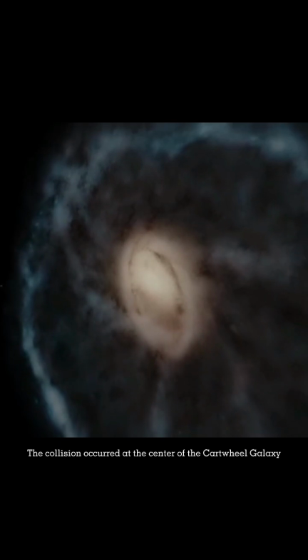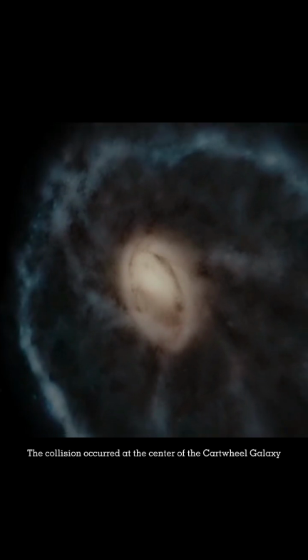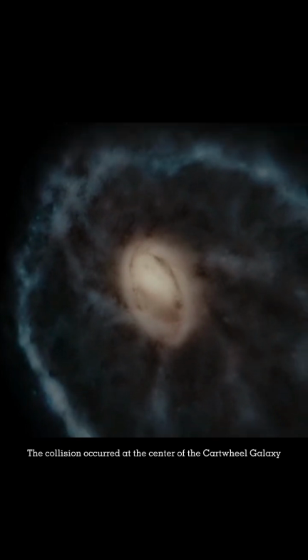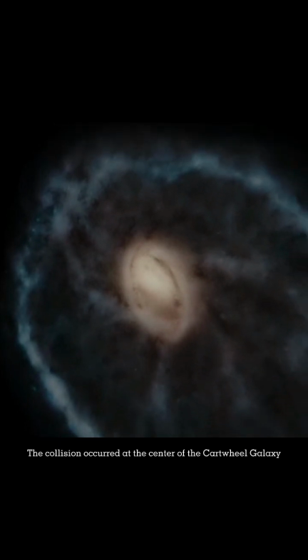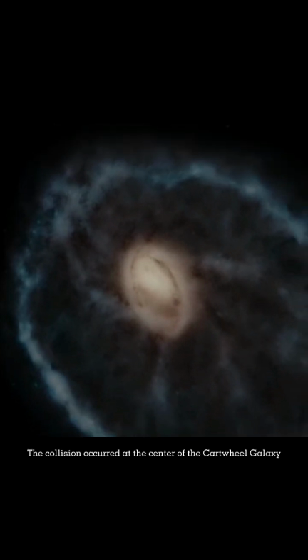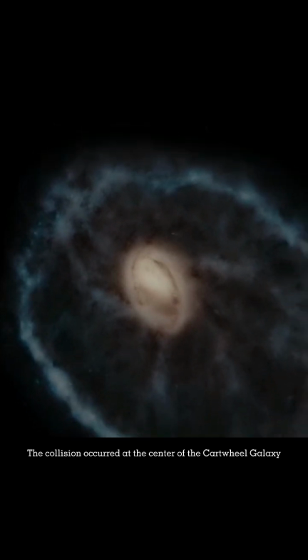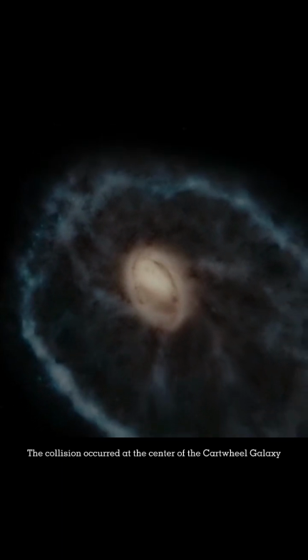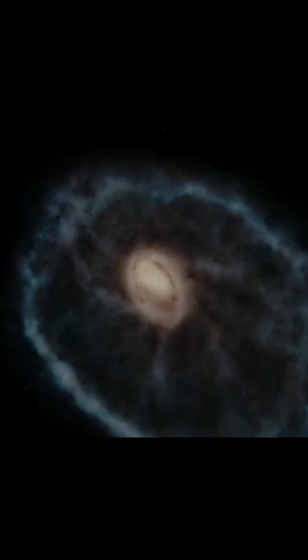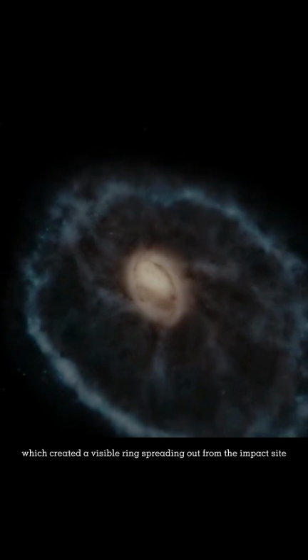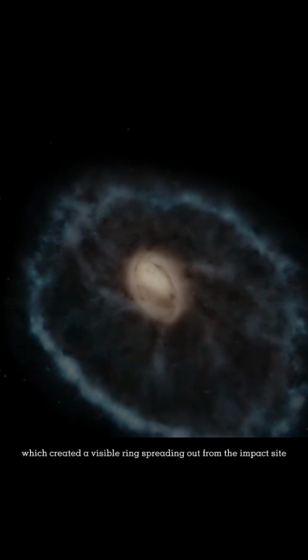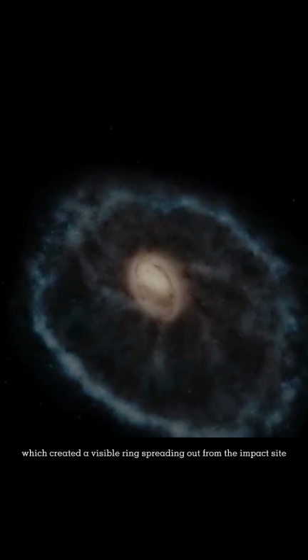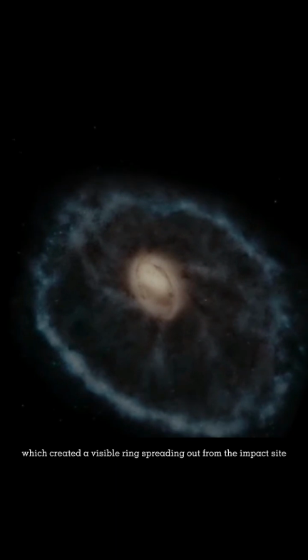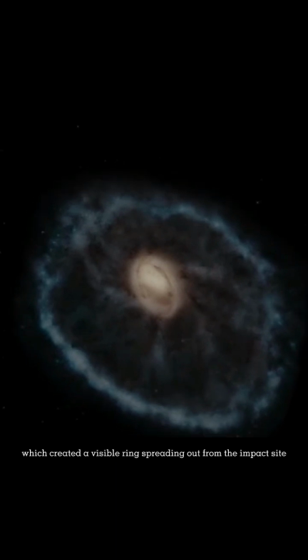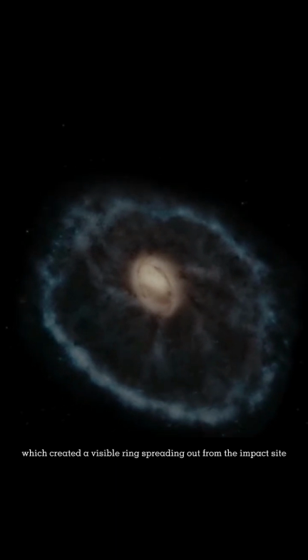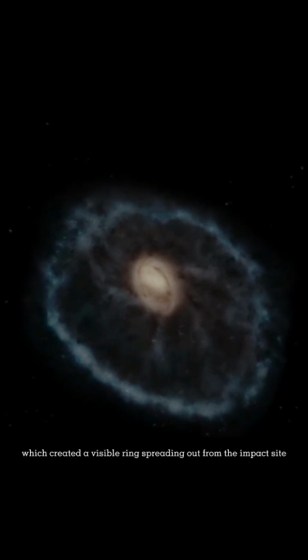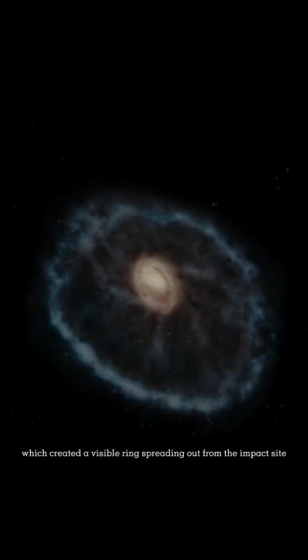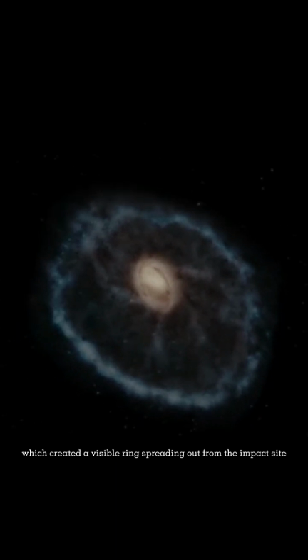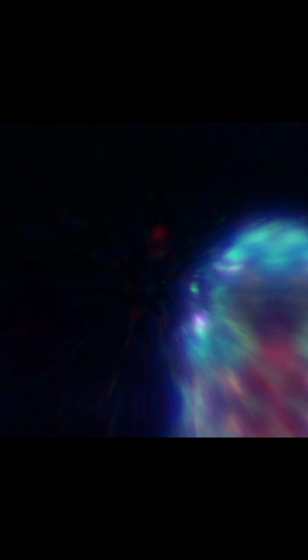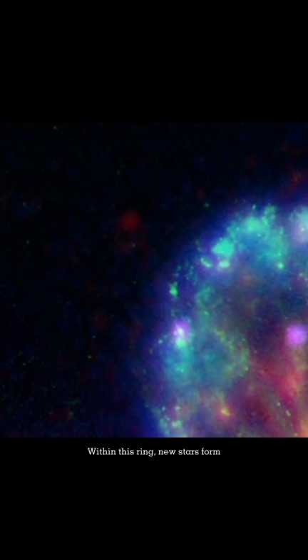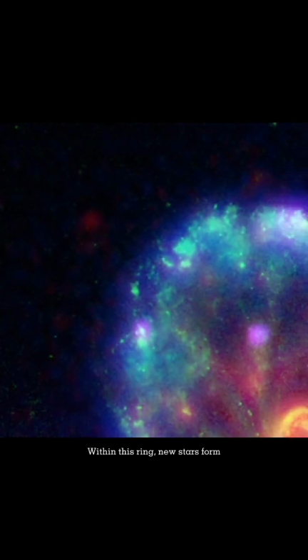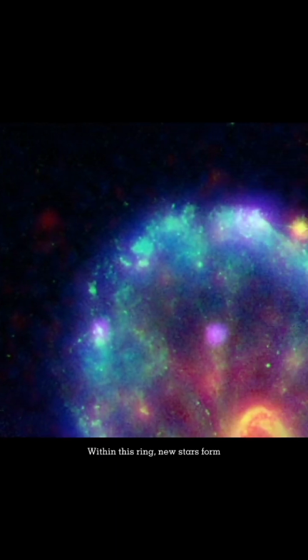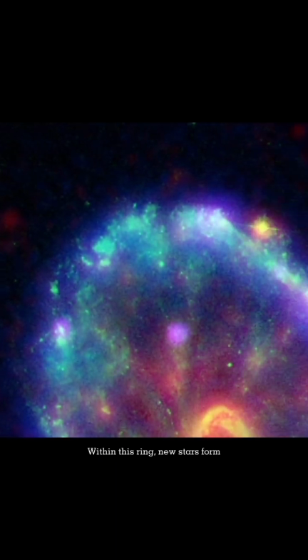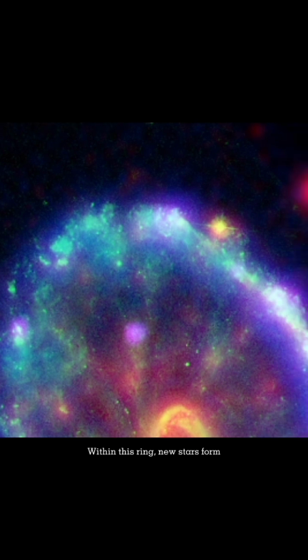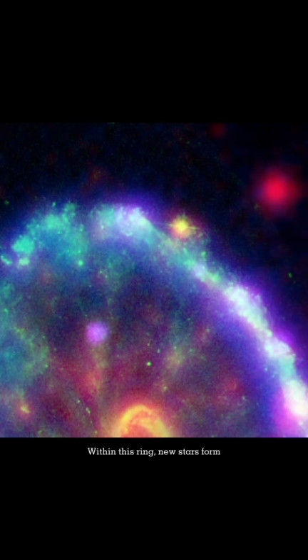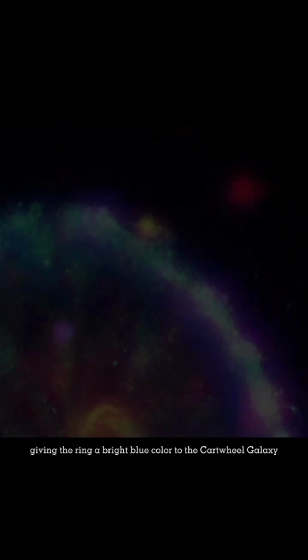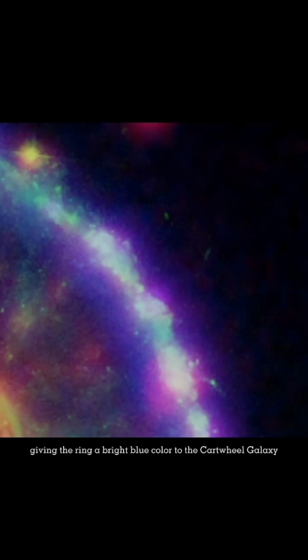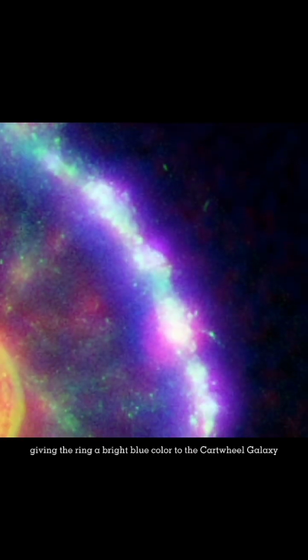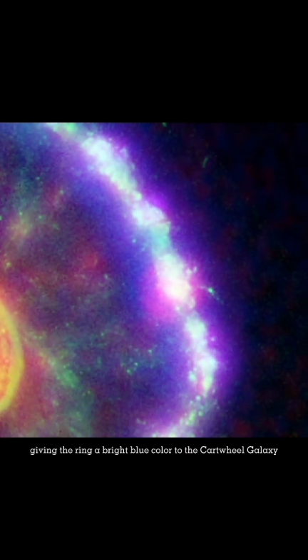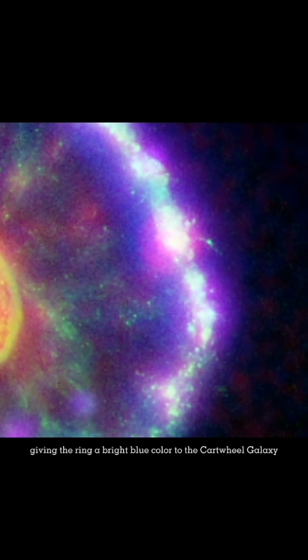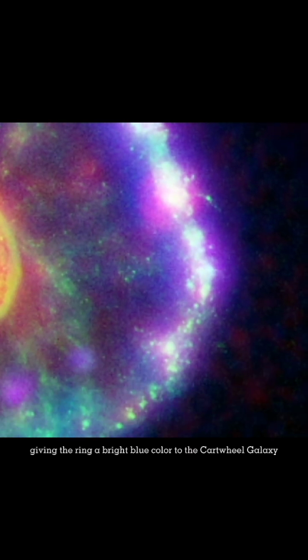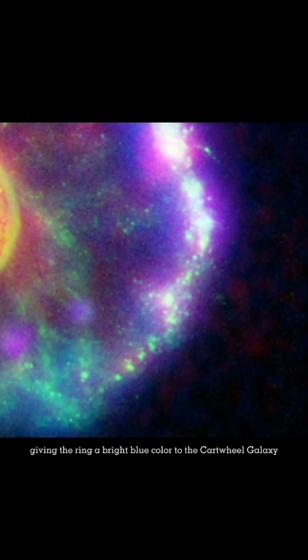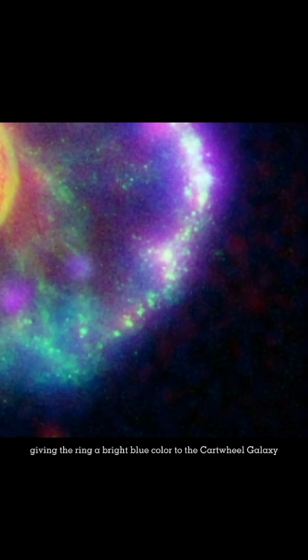The collision occurred at the center of the Cartwheel Galaxy, which created a visible ring spreading out from the impact site. Within this ring, new stars form, giving the ring a bright blue color to the Cartwheel Galaxy.